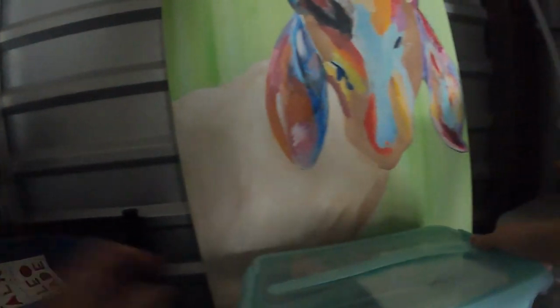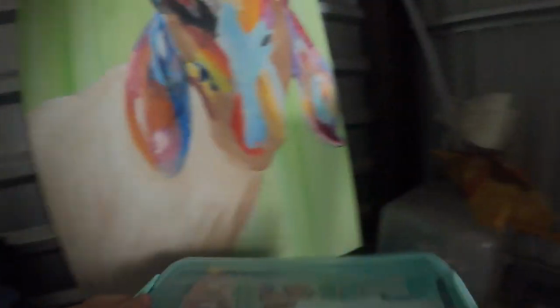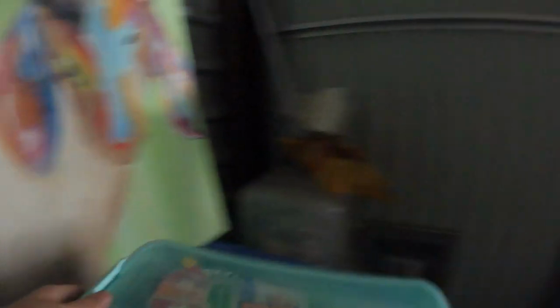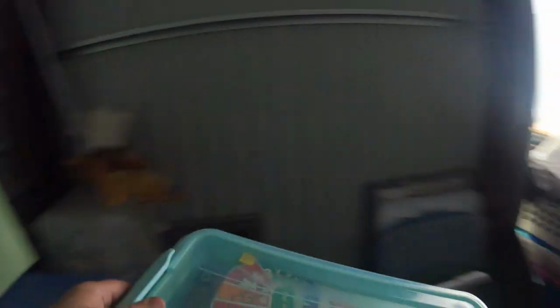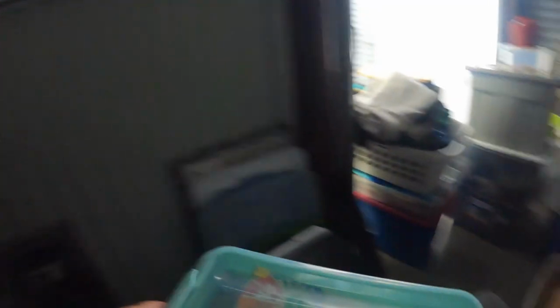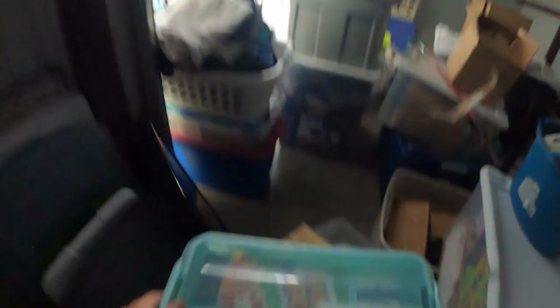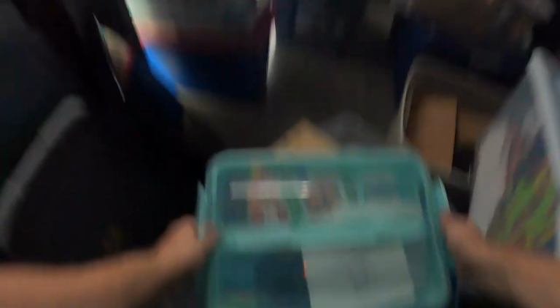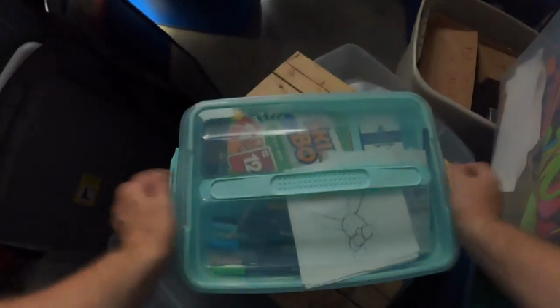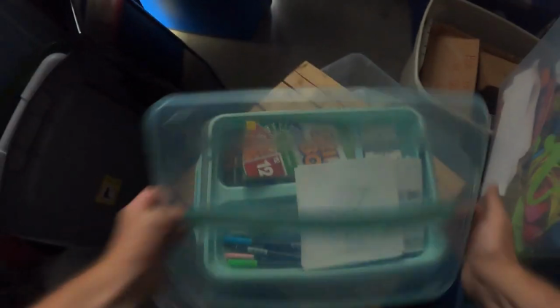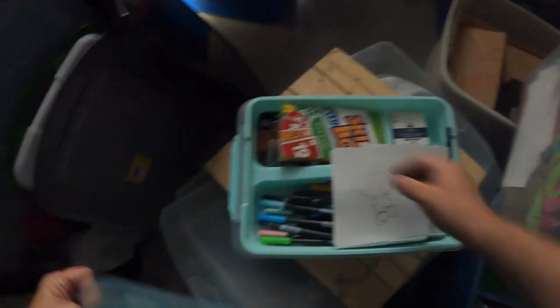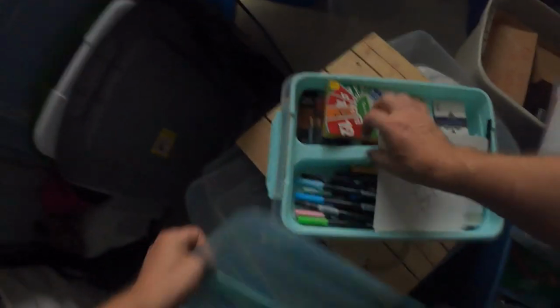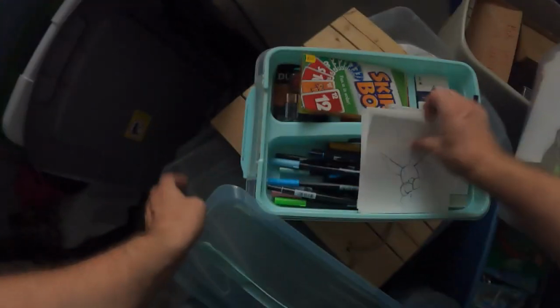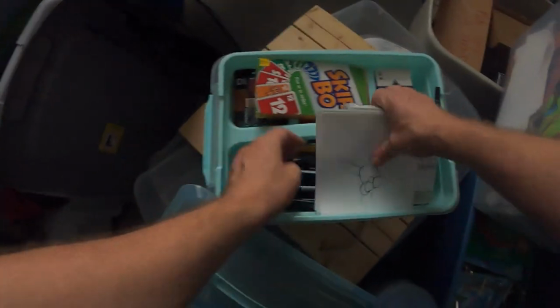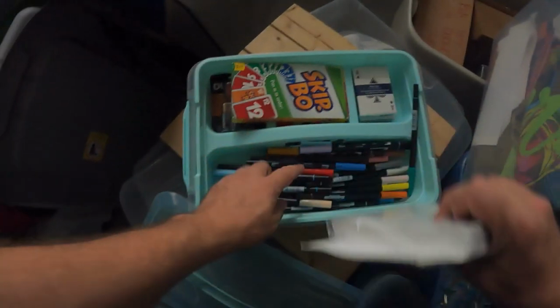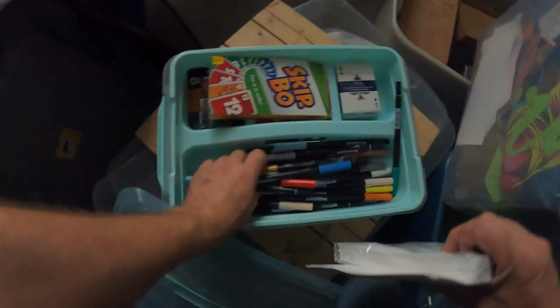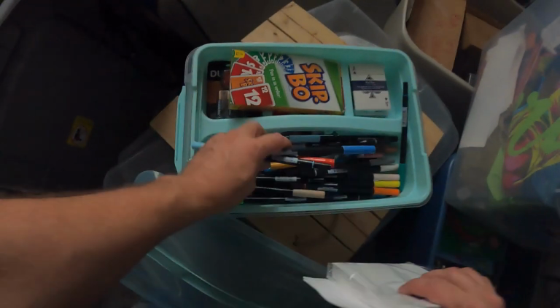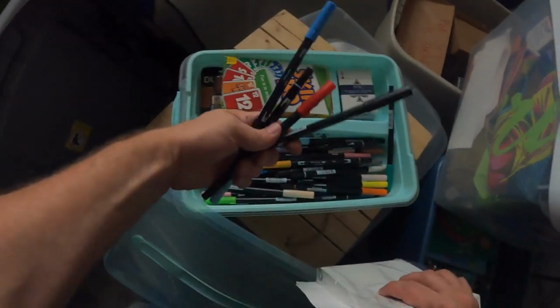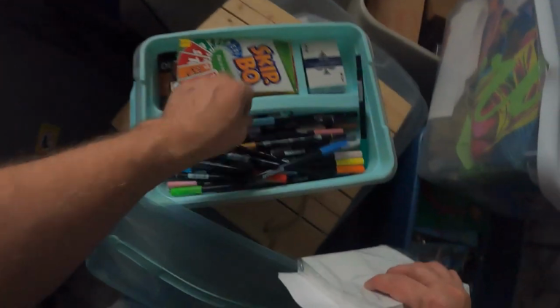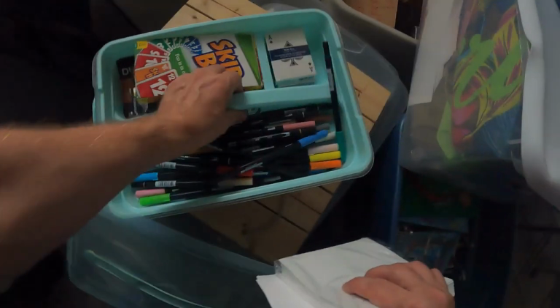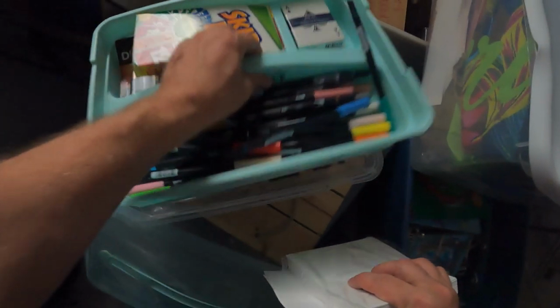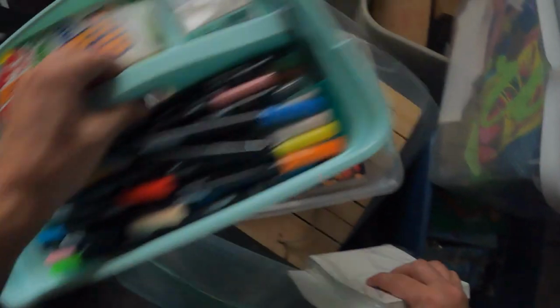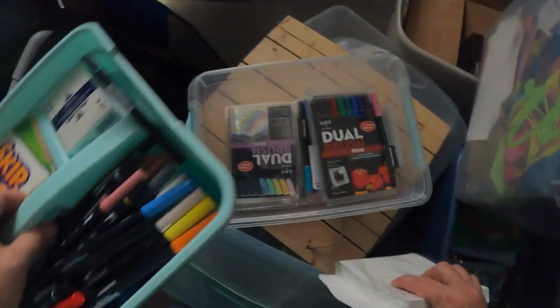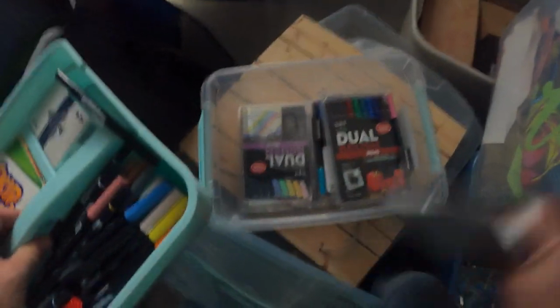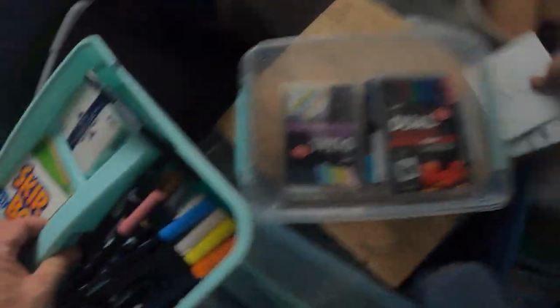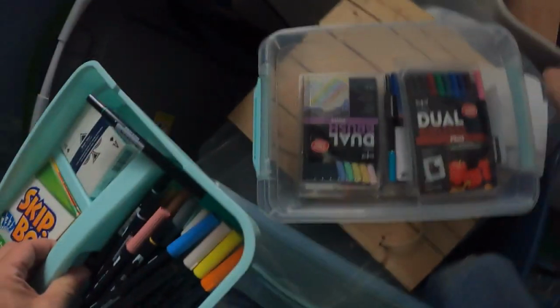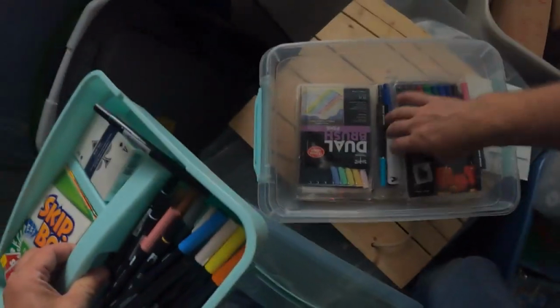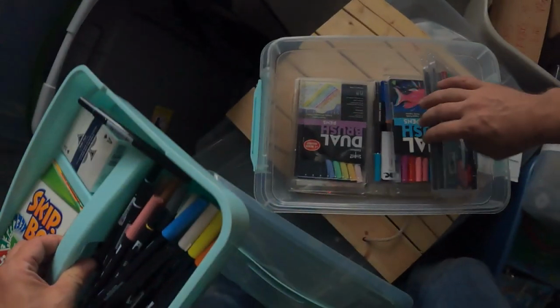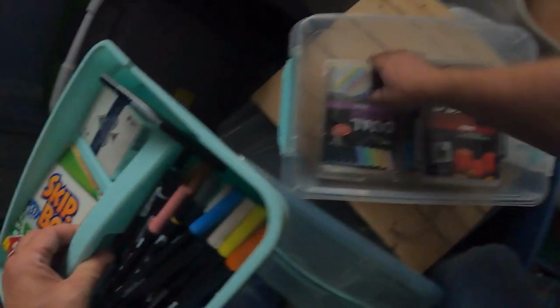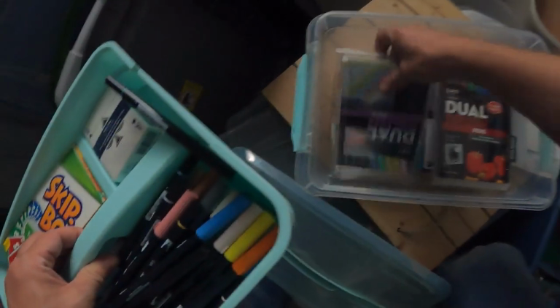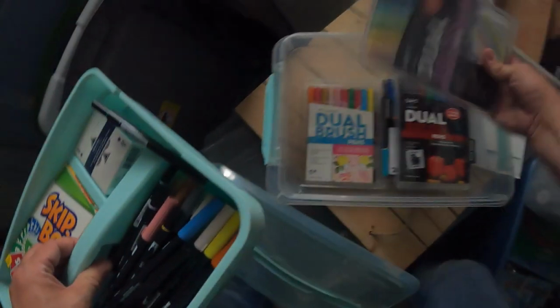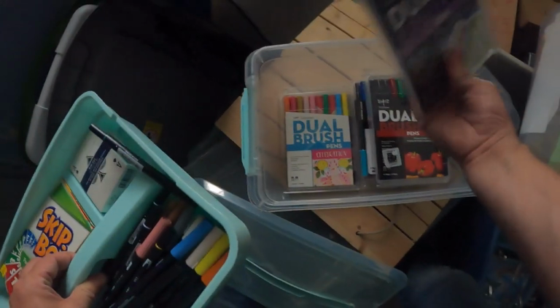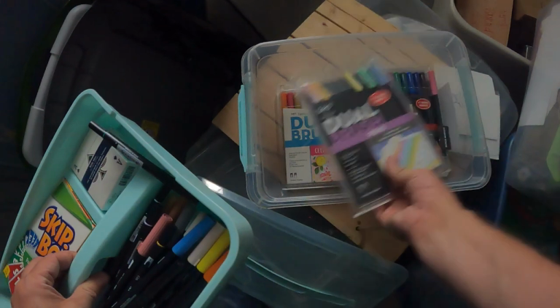Here's another container with all kinds of really nice markers and art supplies — look at those. Very nice dual brush pens.